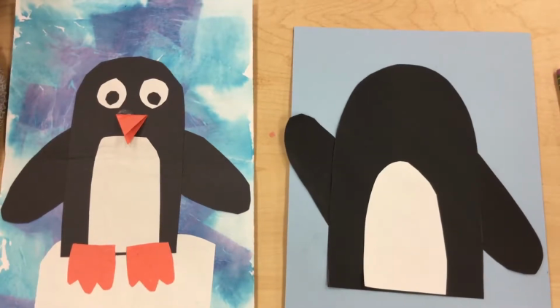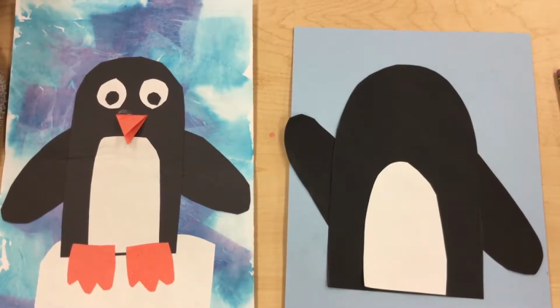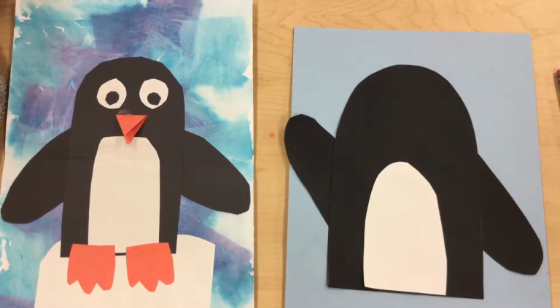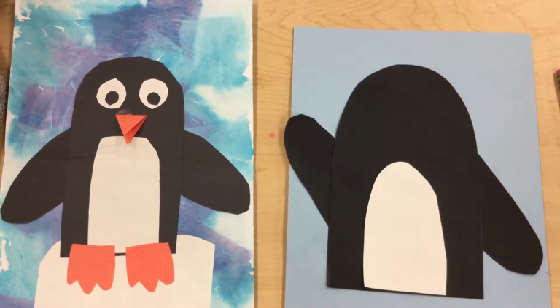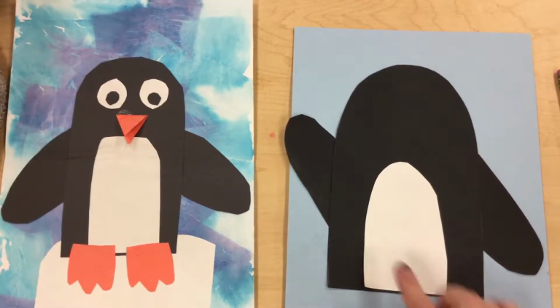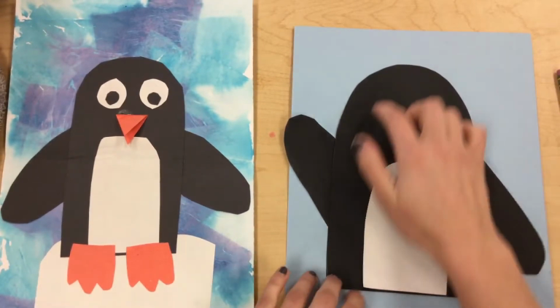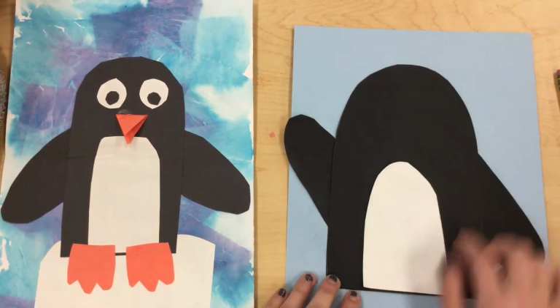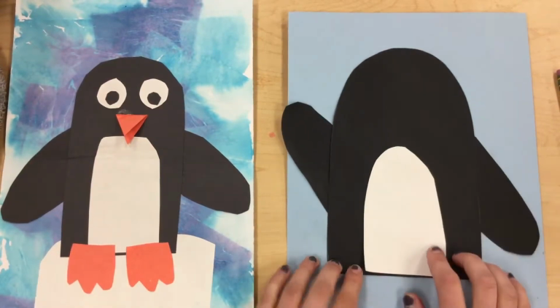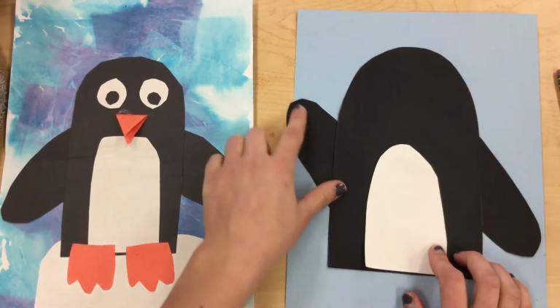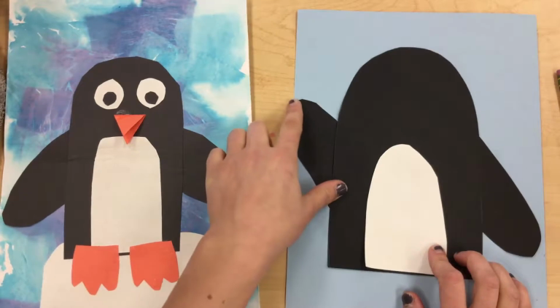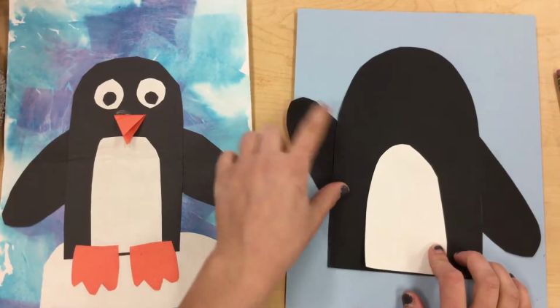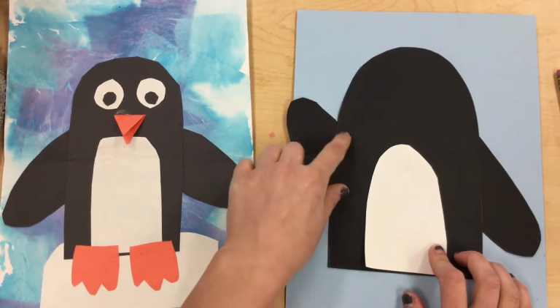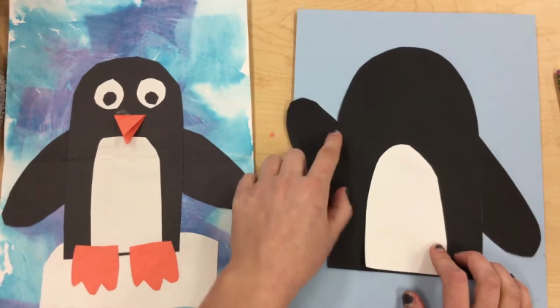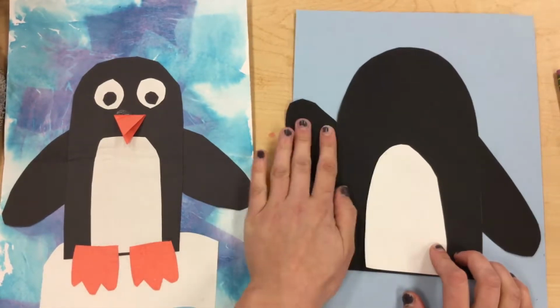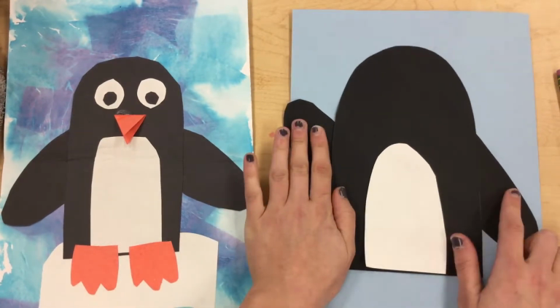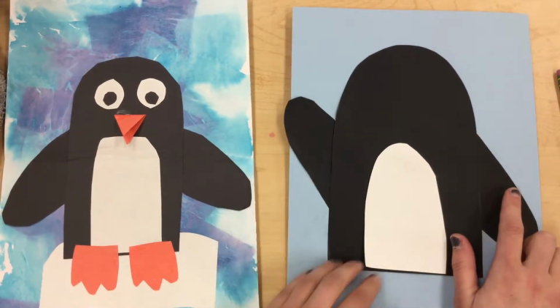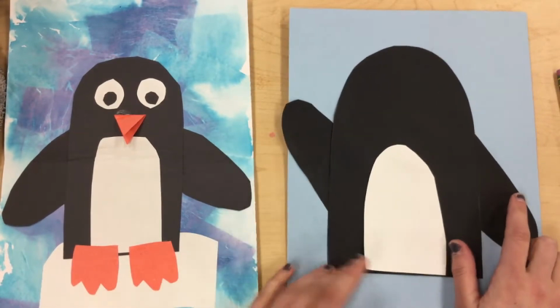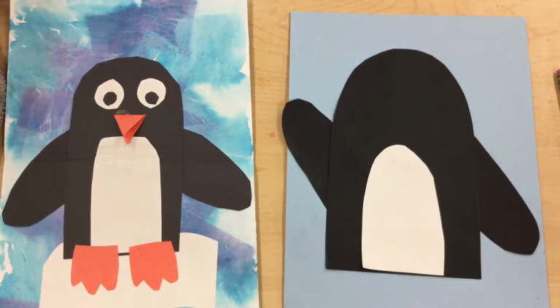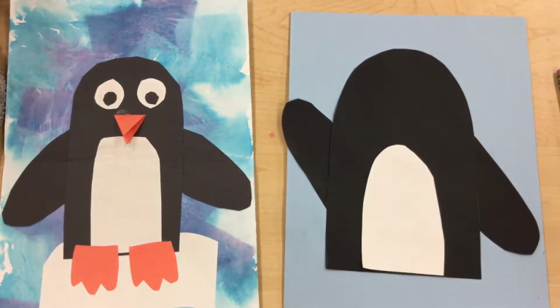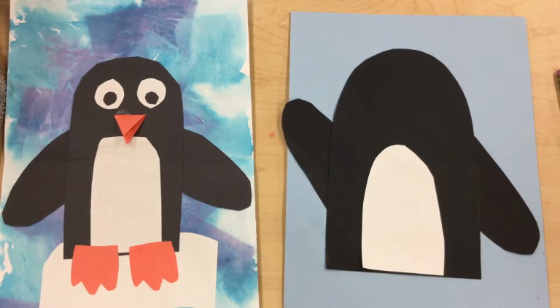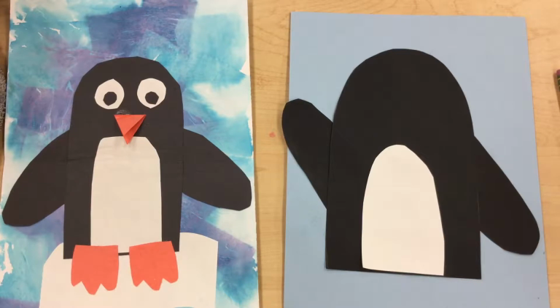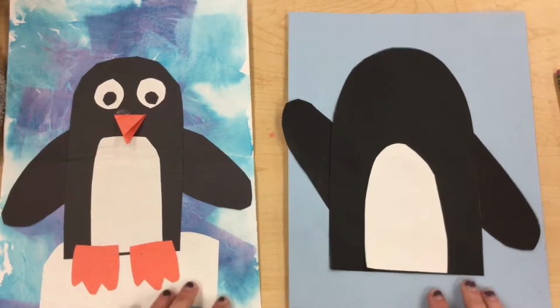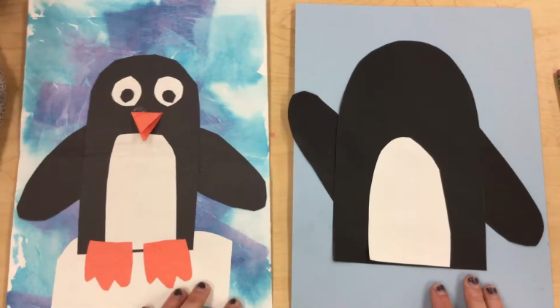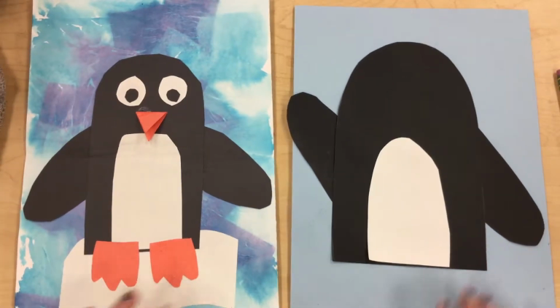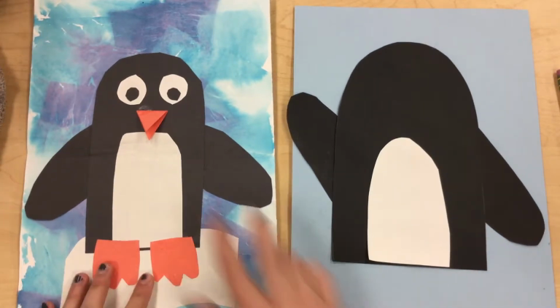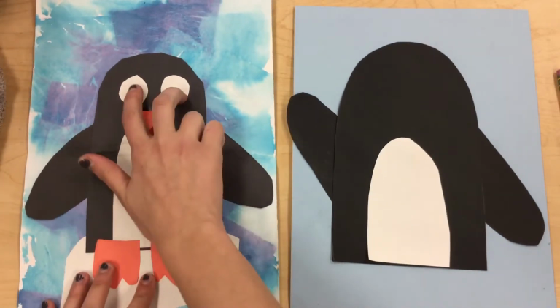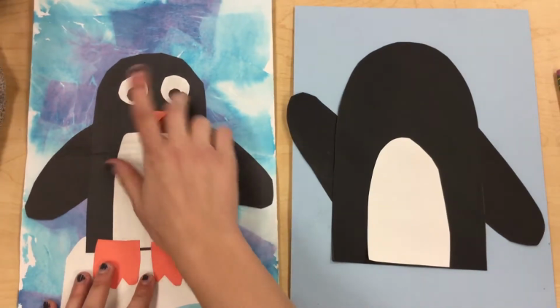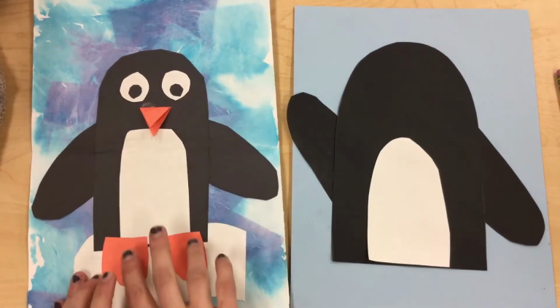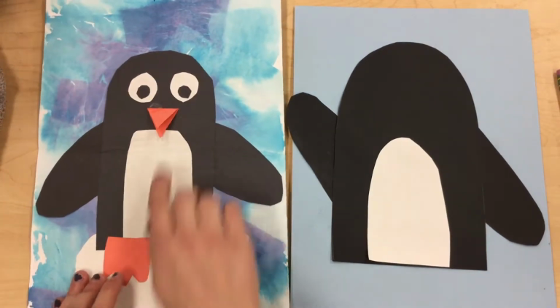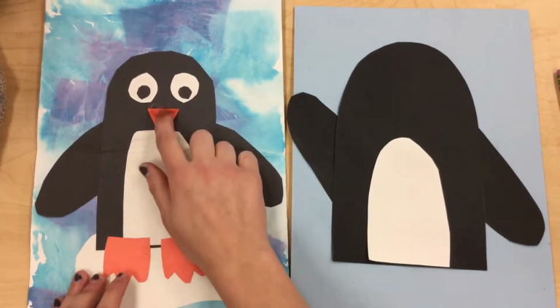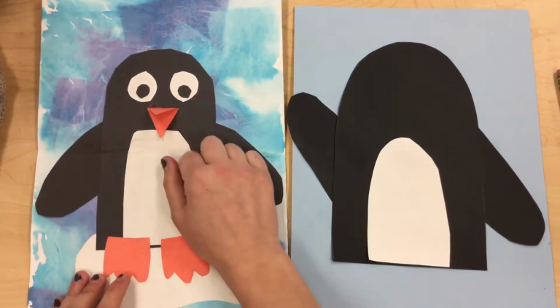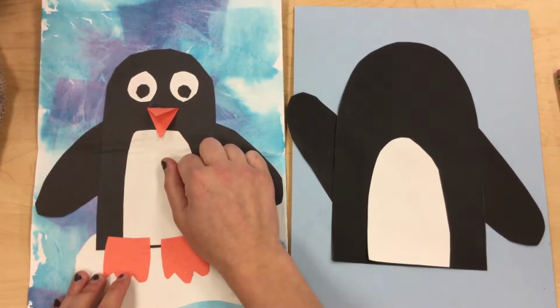Hello friends! So we just made your penguin body, and you see that I repositioned my arms — I moved them so one is up and one is down. That's just what I thought would look a little better. The next thing we're gonna do is make our eyes, our feet, and the beak of our penguin.